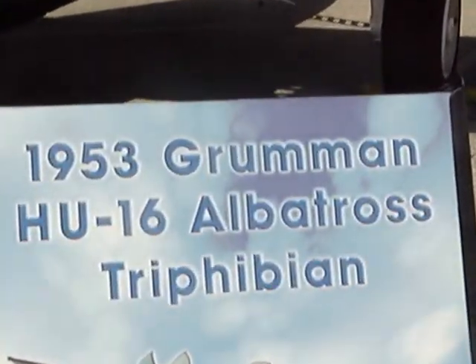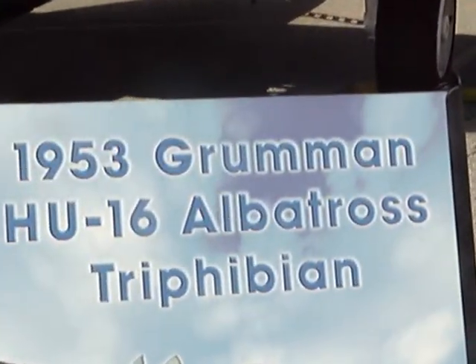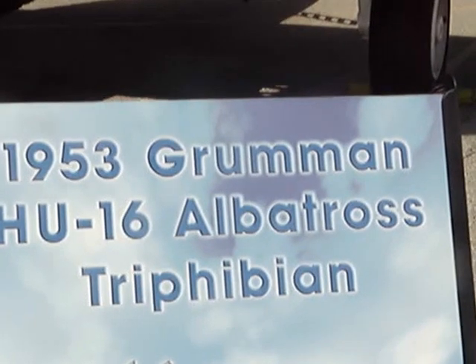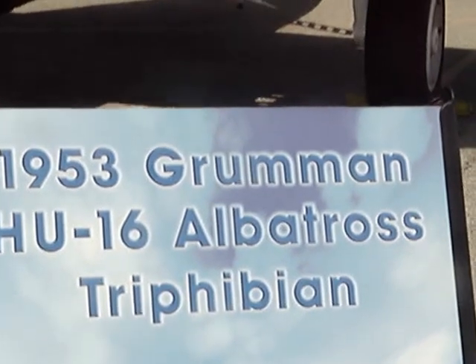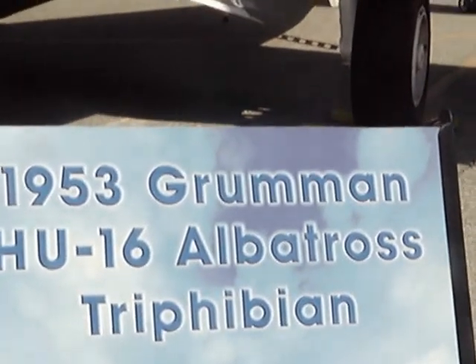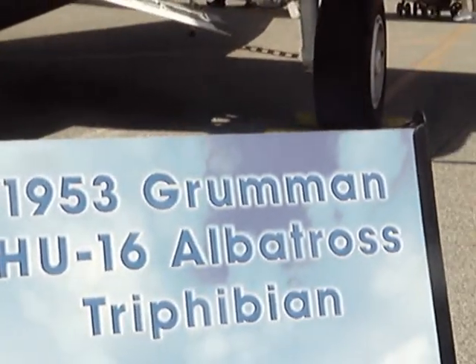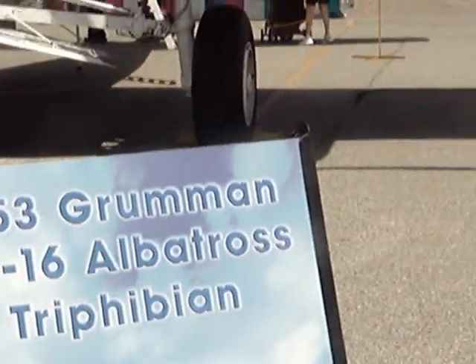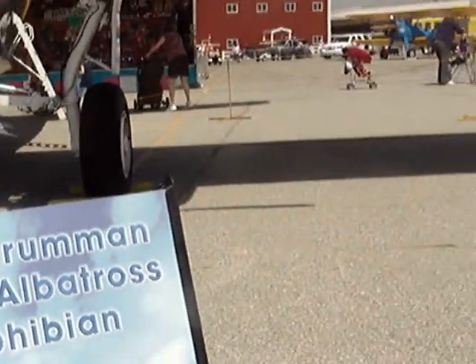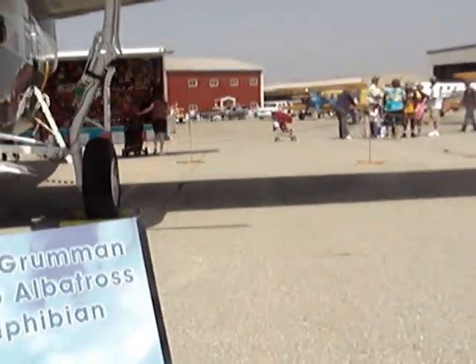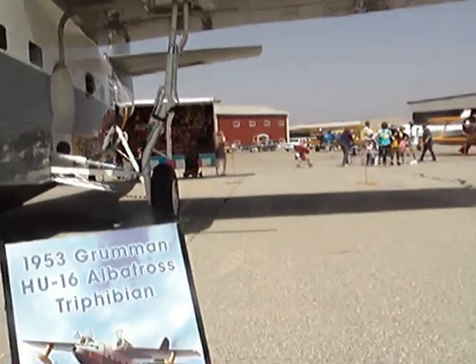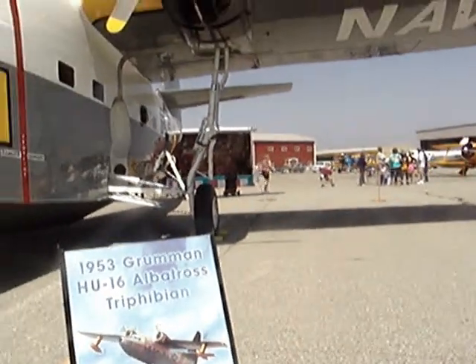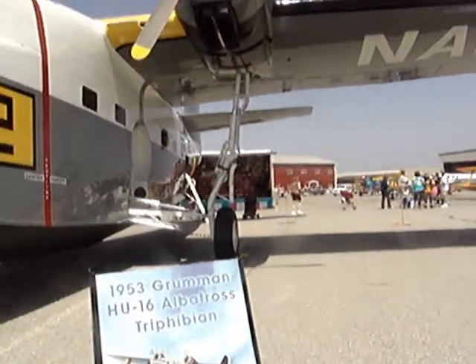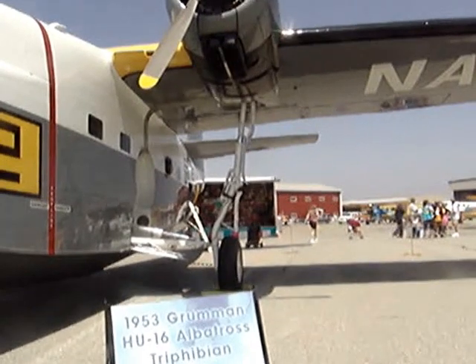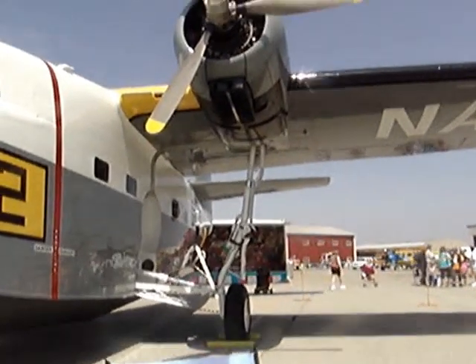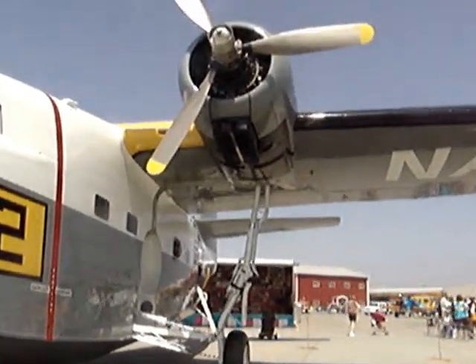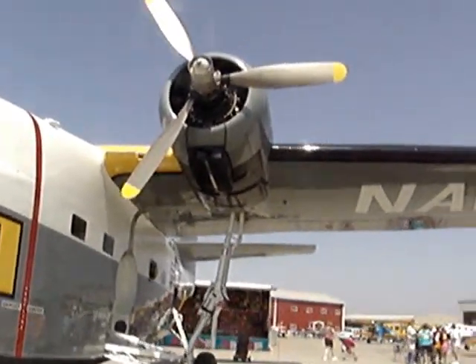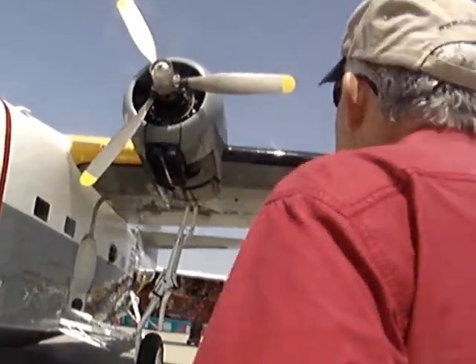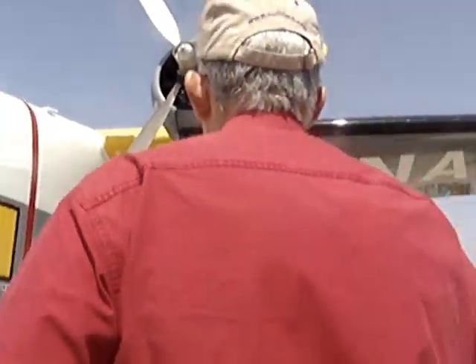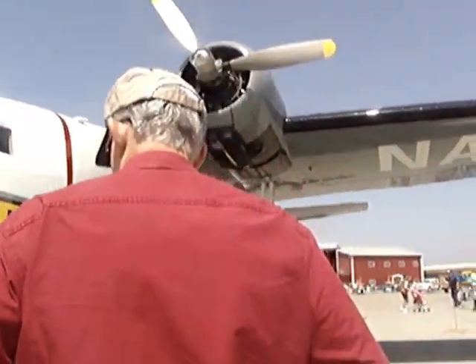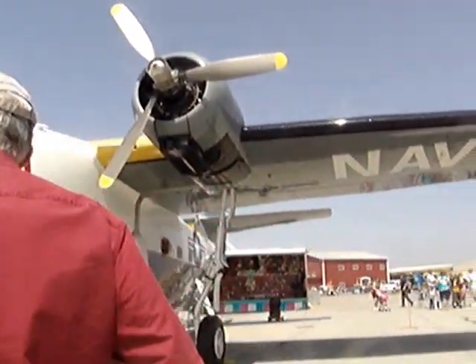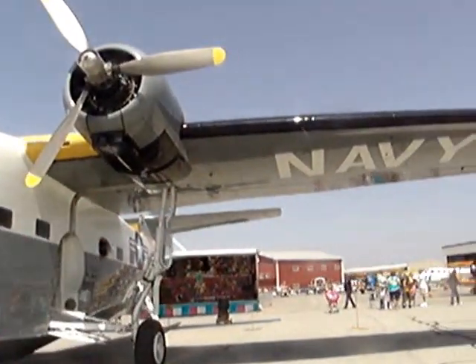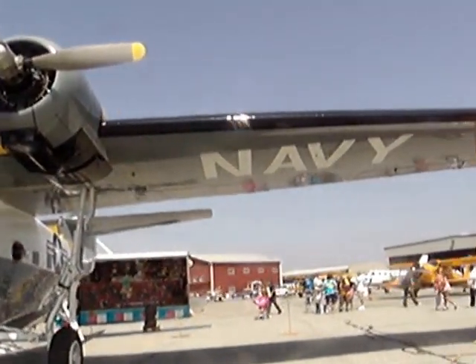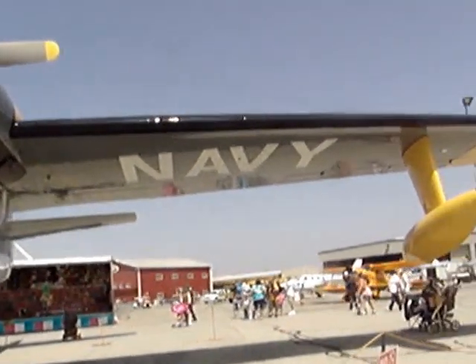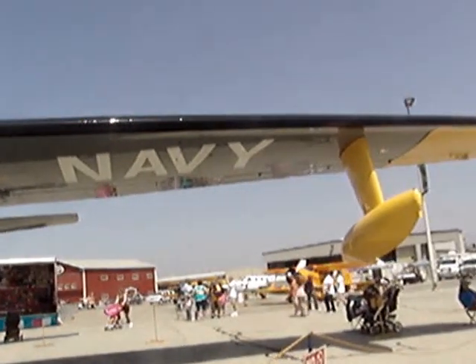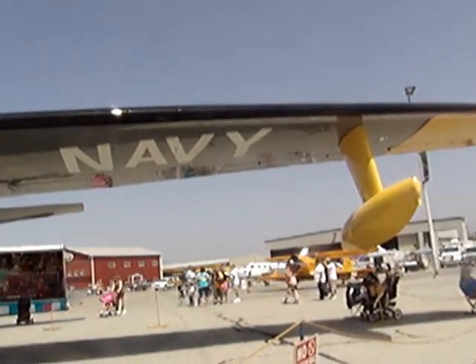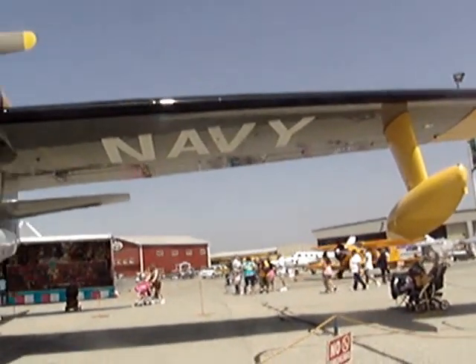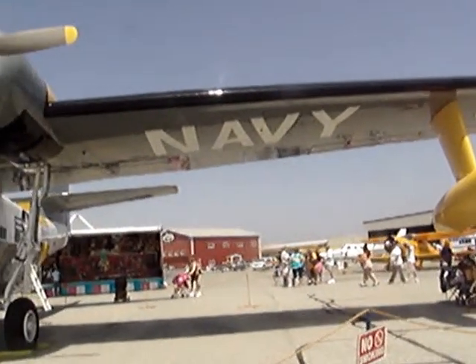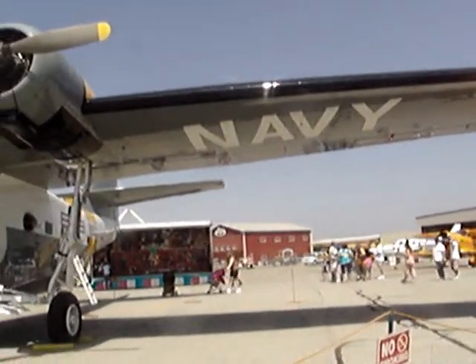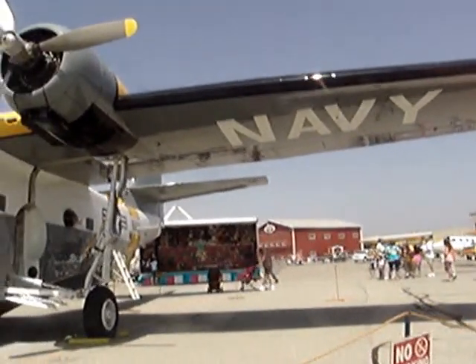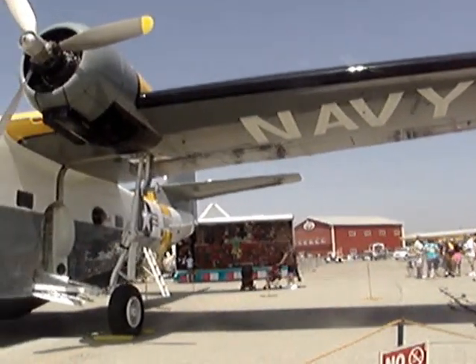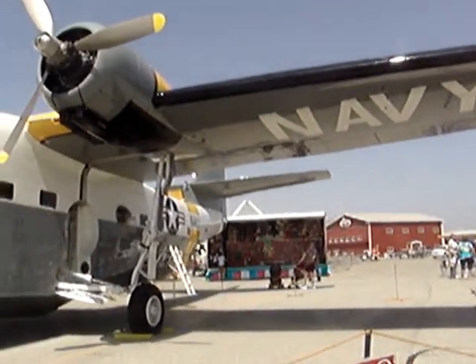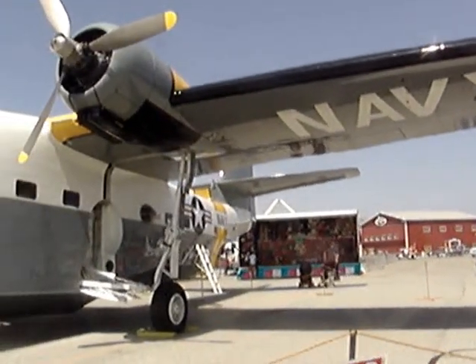The P-38 L was probably the ultimate version of the P-38. It had what I call power steering — hydraulically boosted ailerons — making the airplane a bit more manageable to fly in a high, tight turn situation. The J model was probably the most common variant, though.